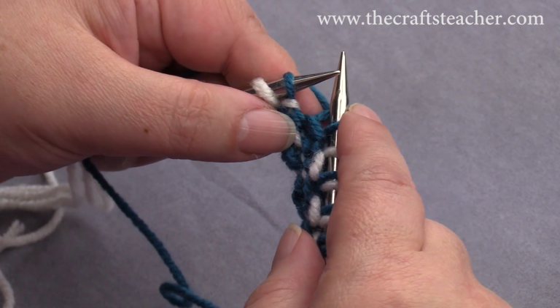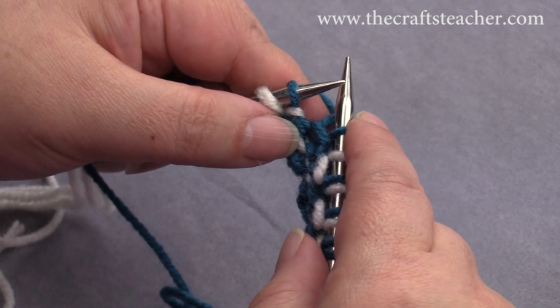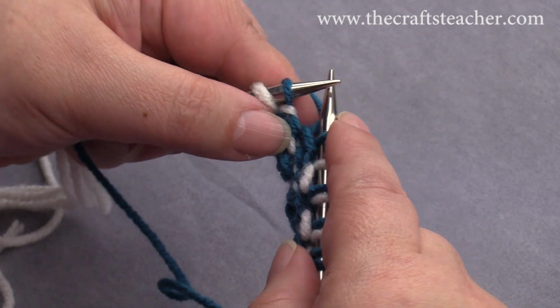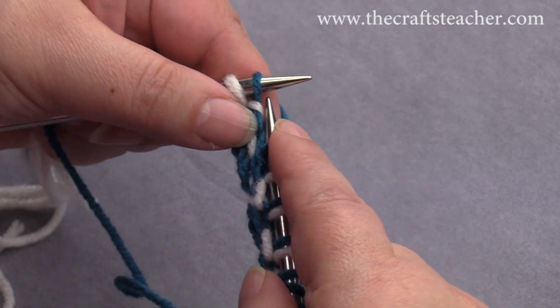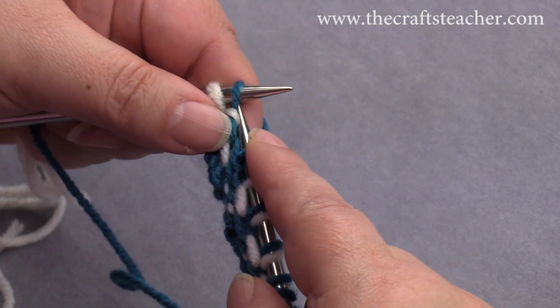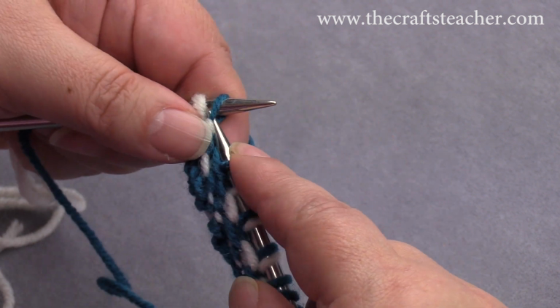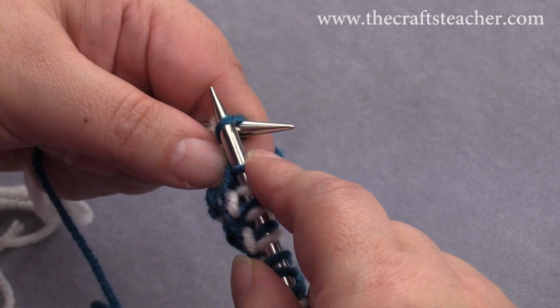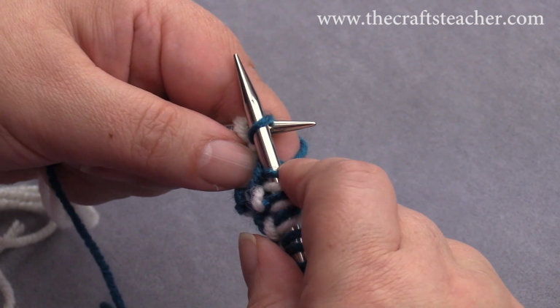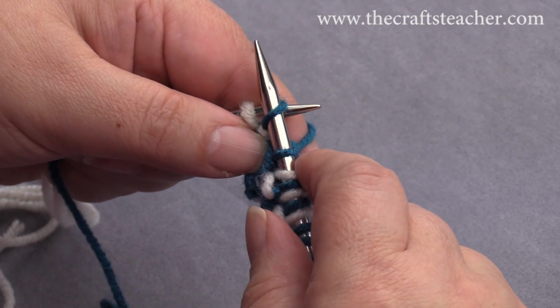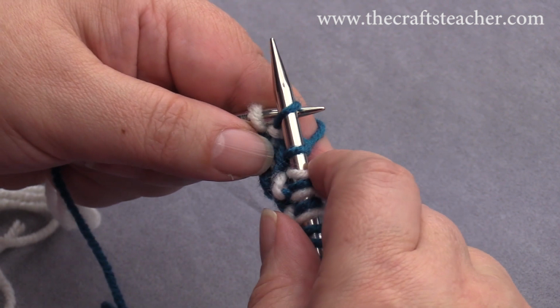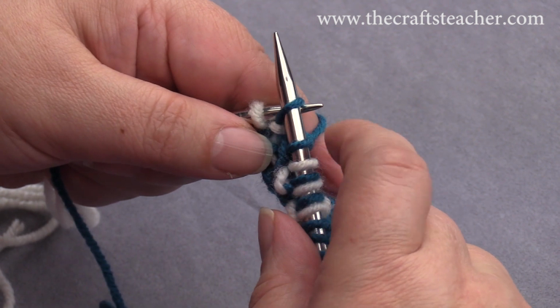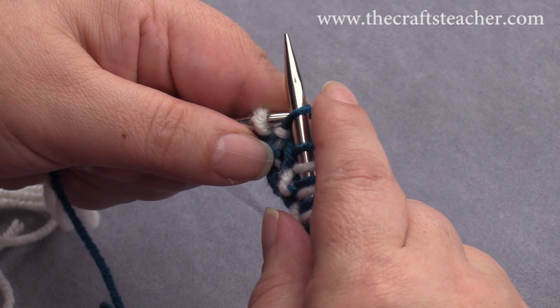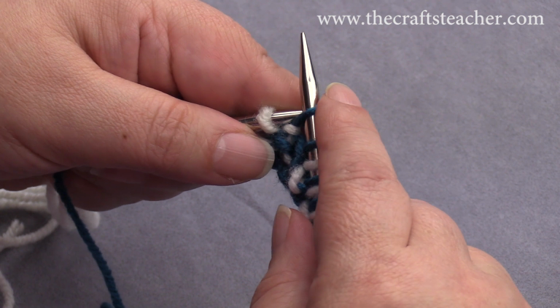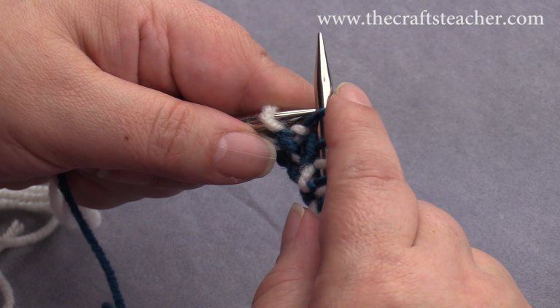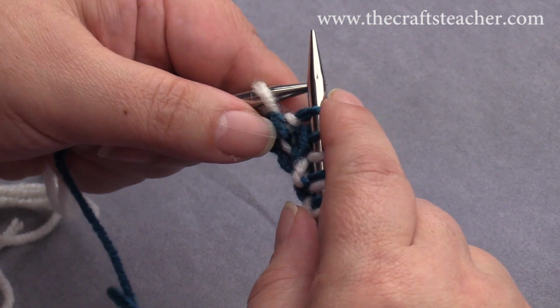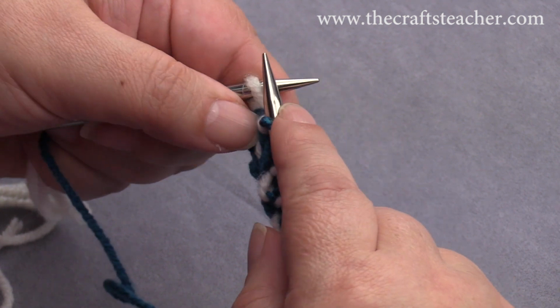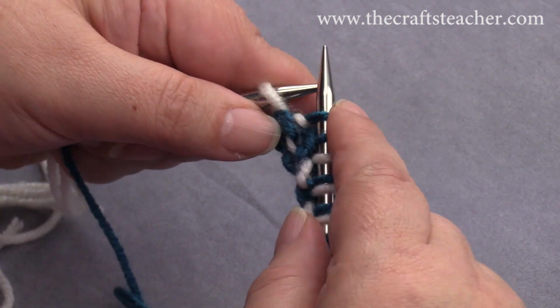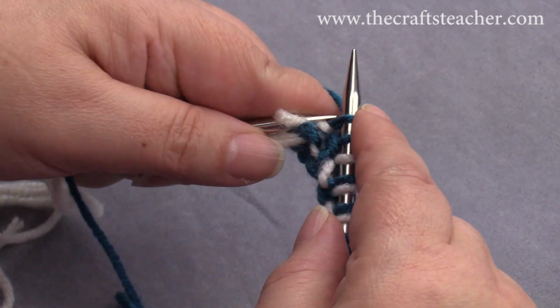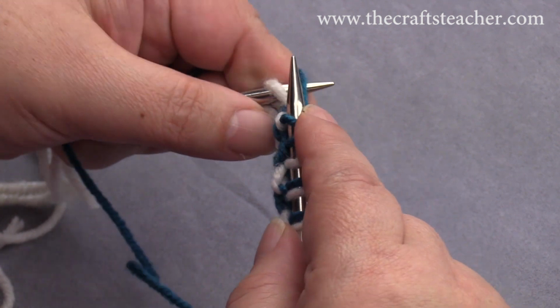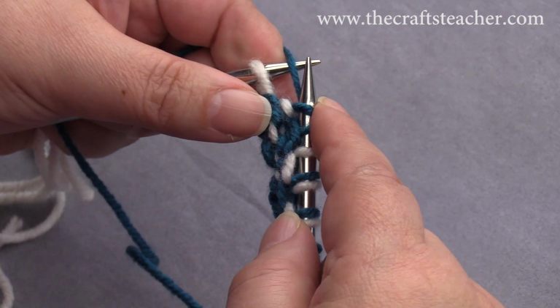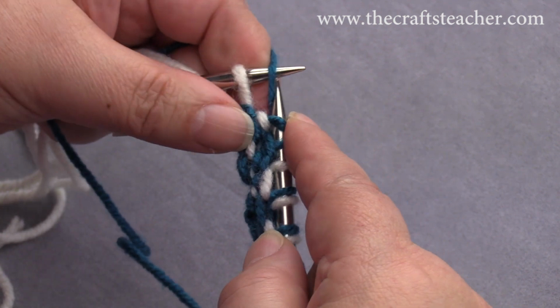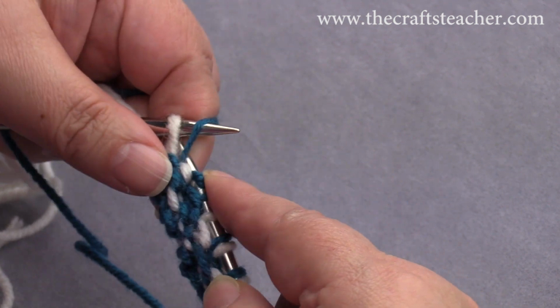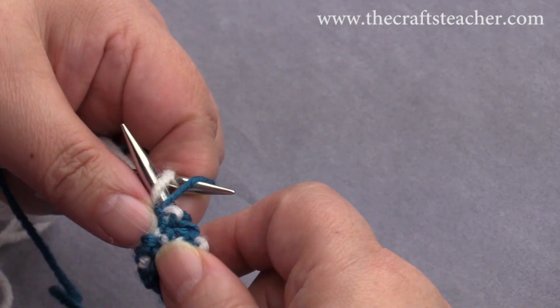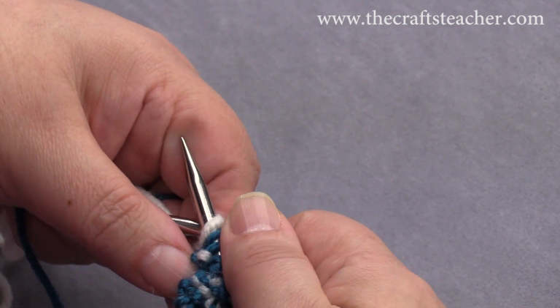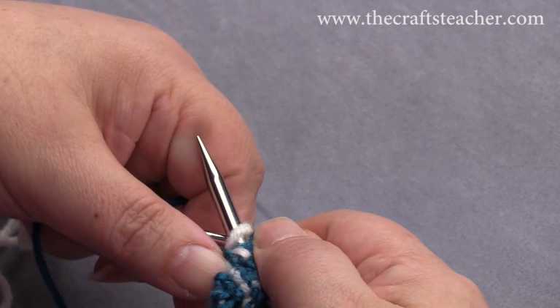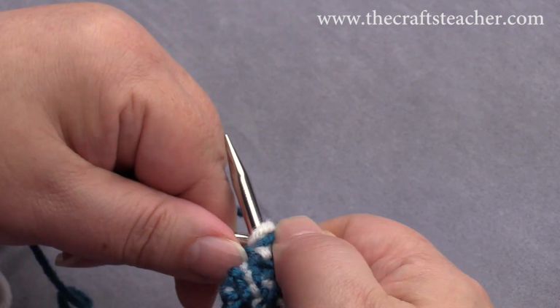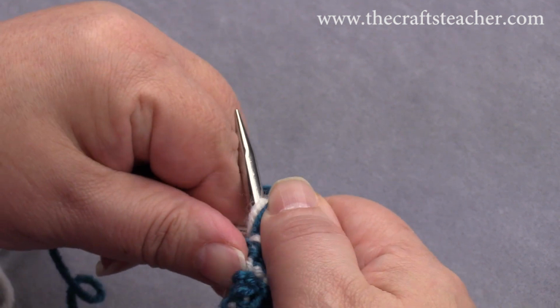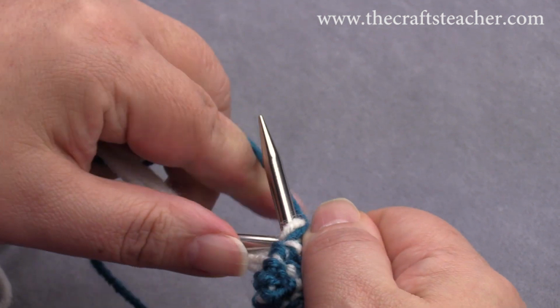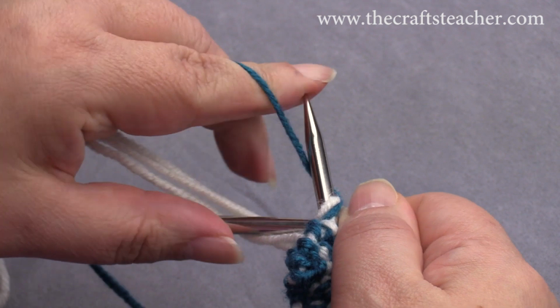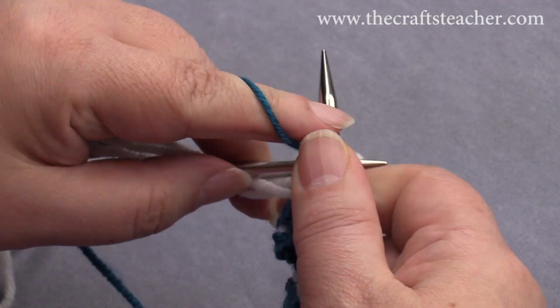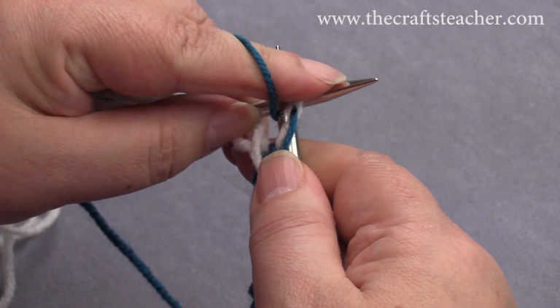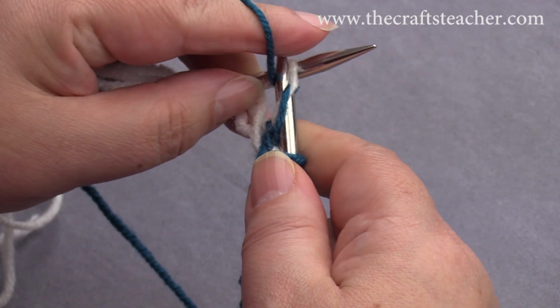The yarn is already at the back now, and we slip this stitch, and then we bring the yarn to the front again, and we will purl it.